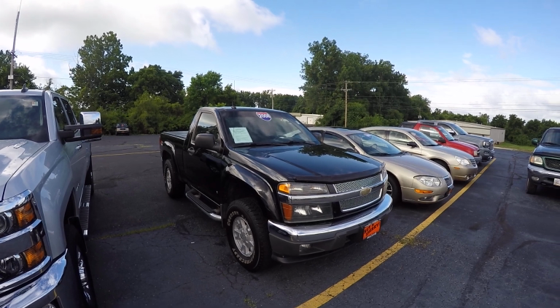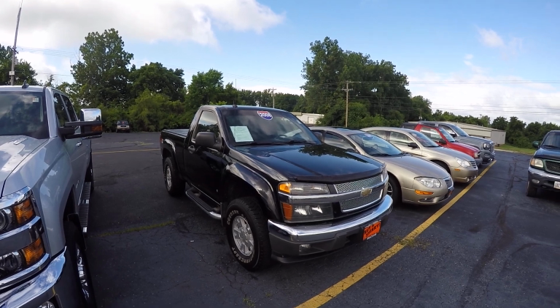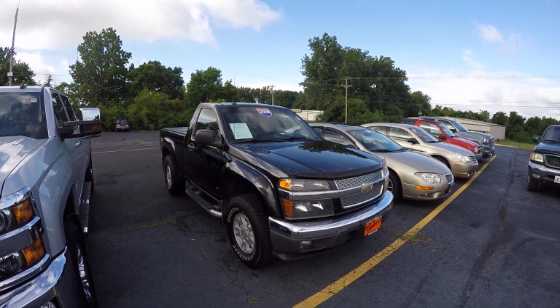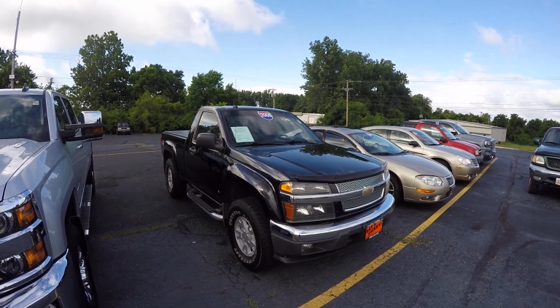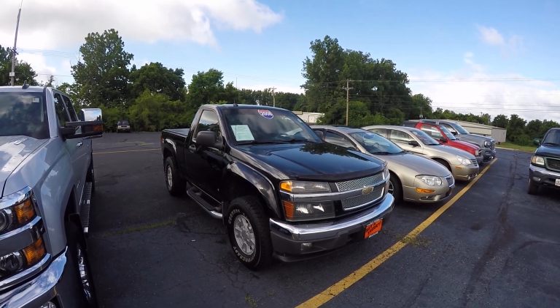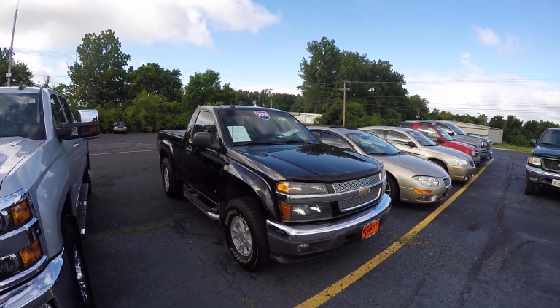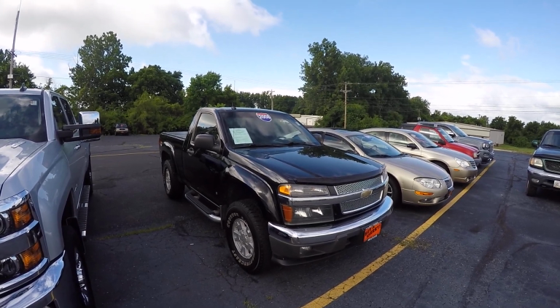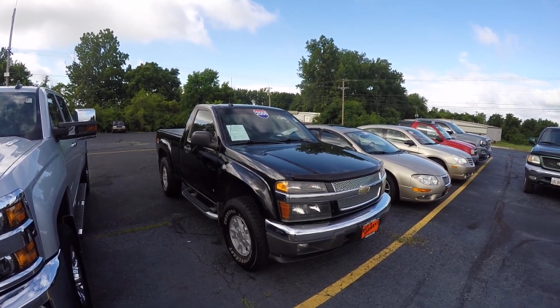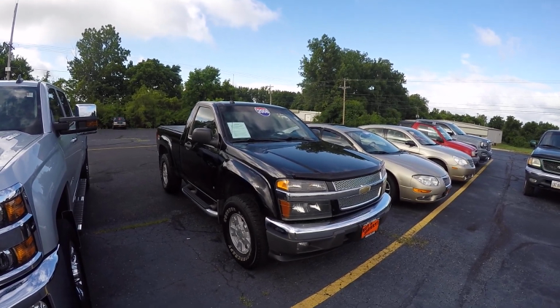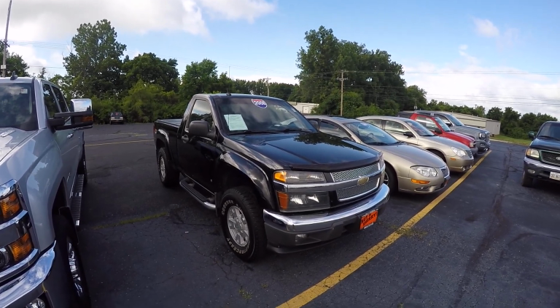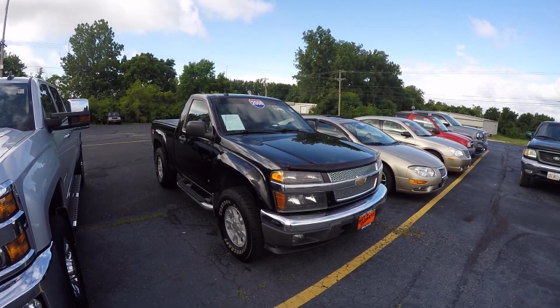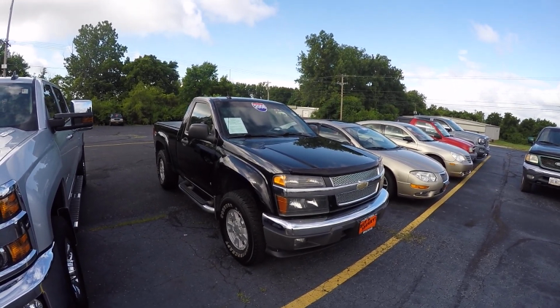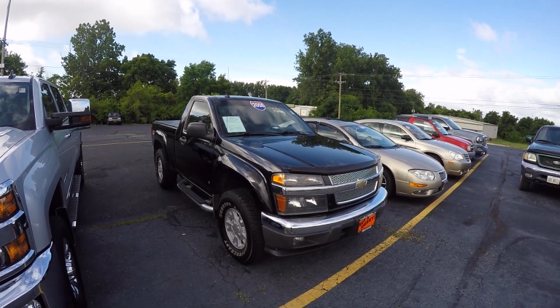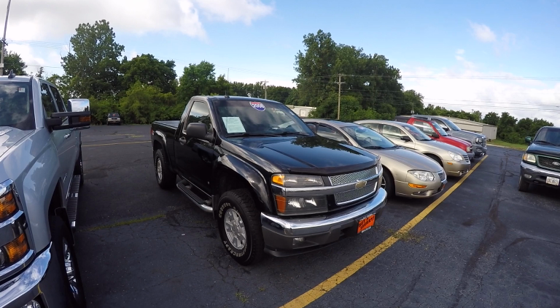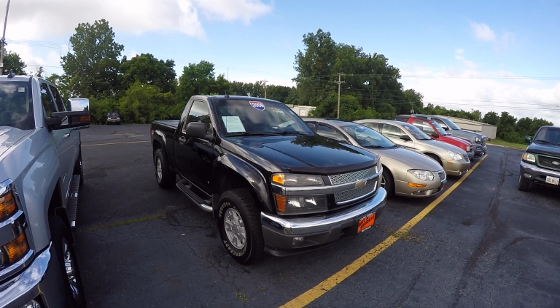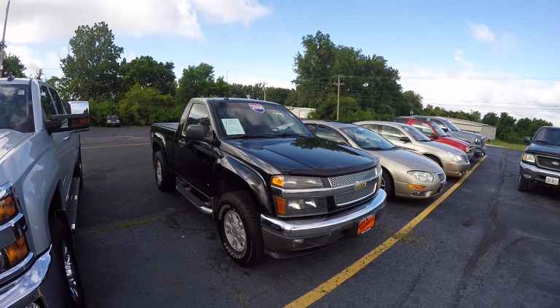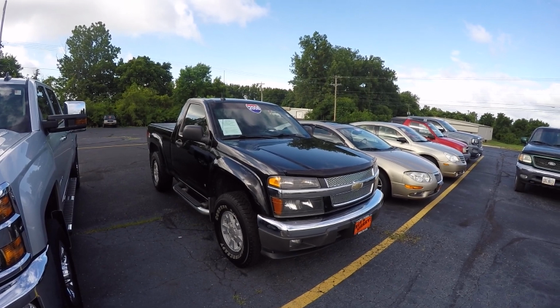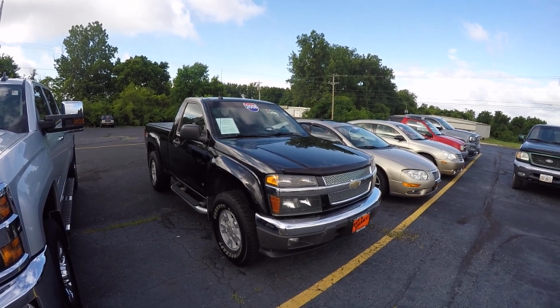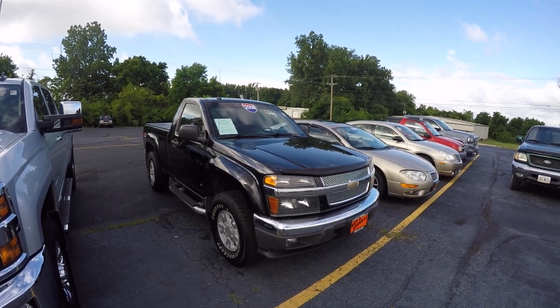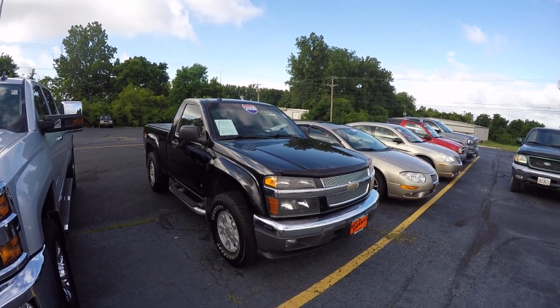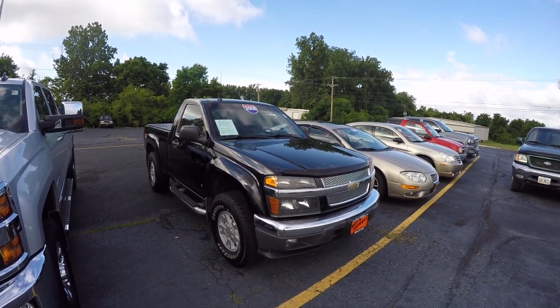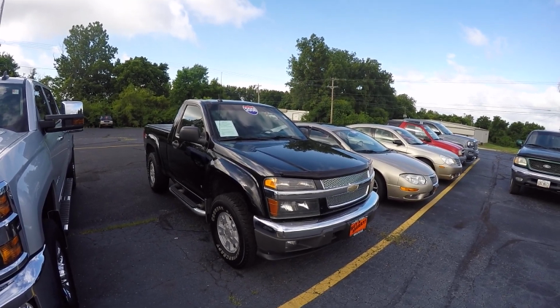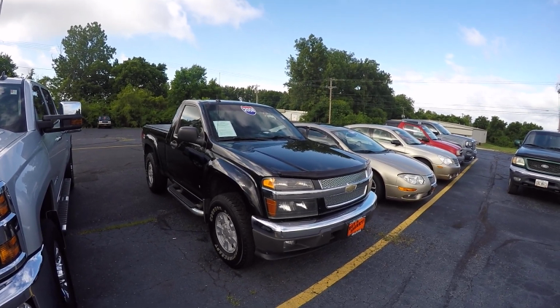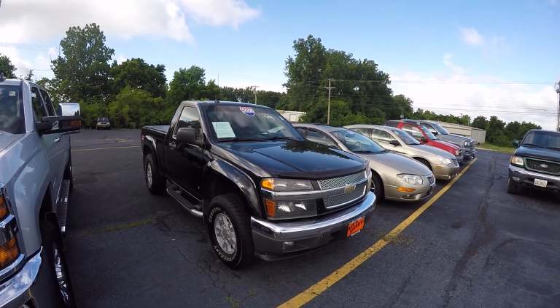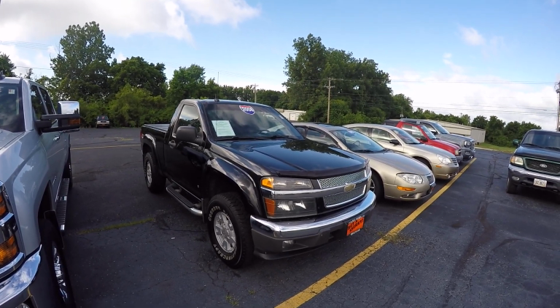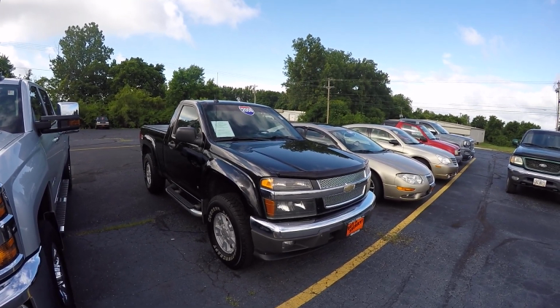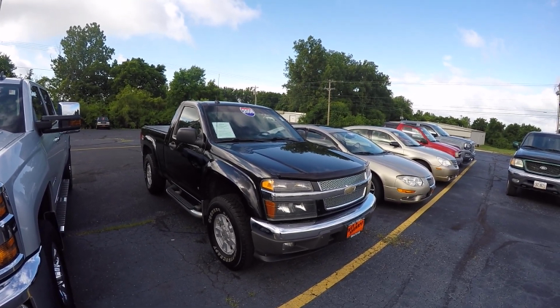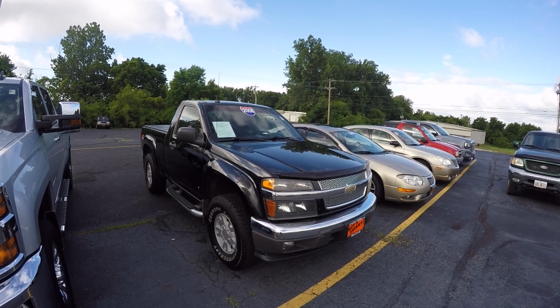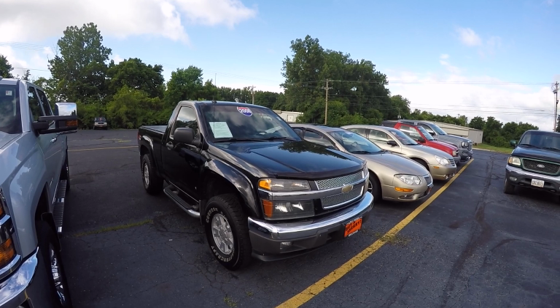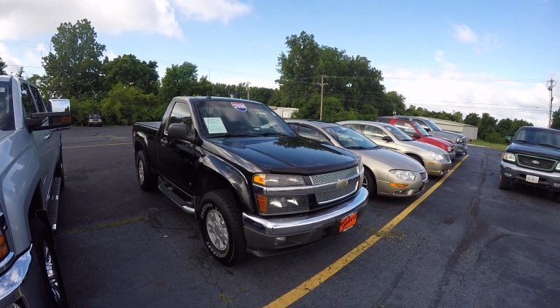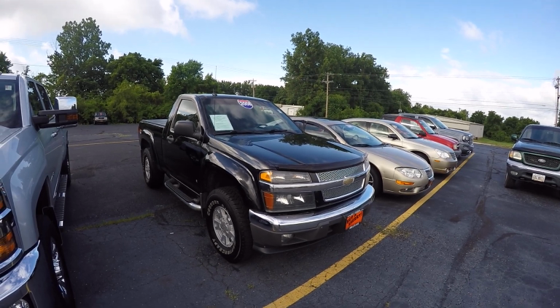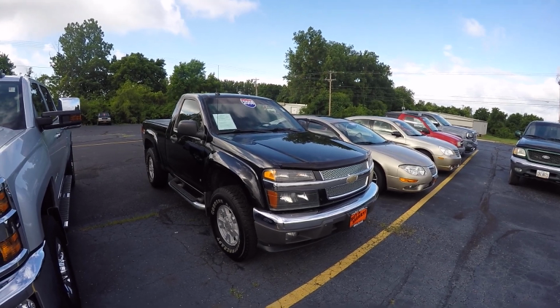Lucas Purton here at Paul Sherry Chrysler in beautiful Piqua, Ohio. Today we've got a 2008 Chevy Colorado, stock number CP15486BT.